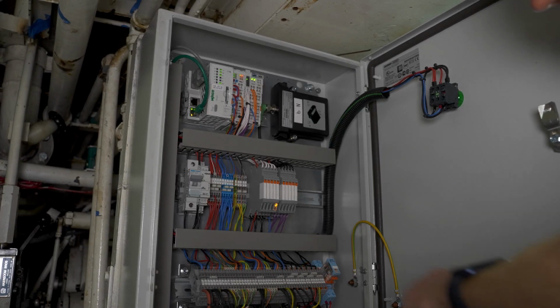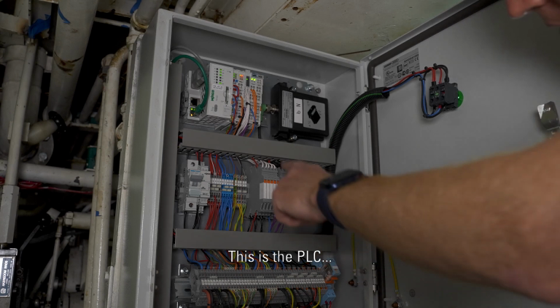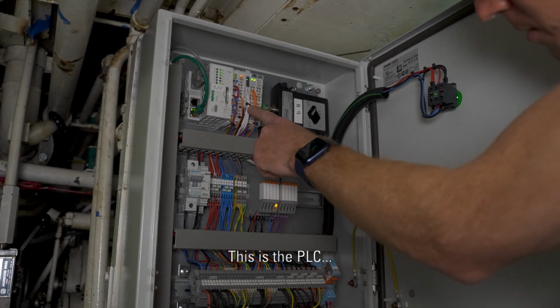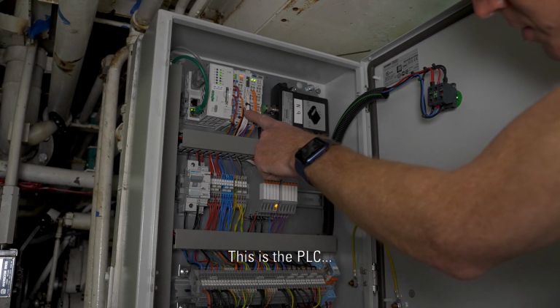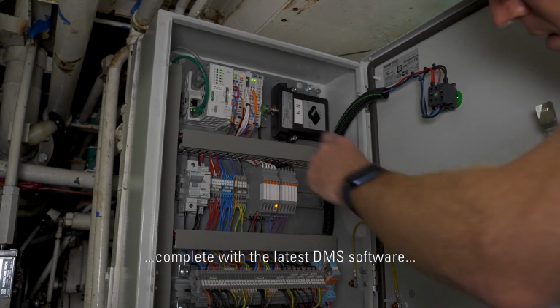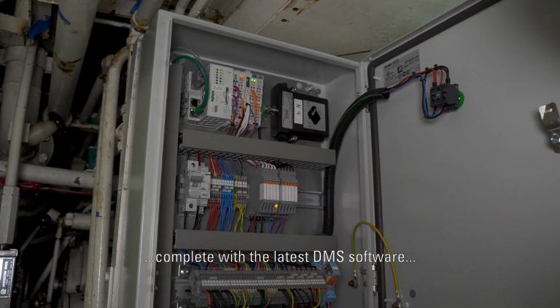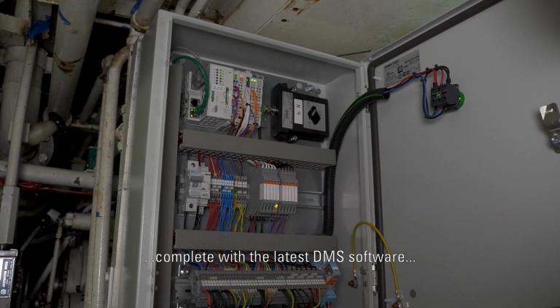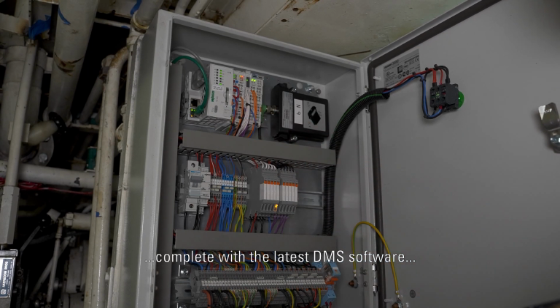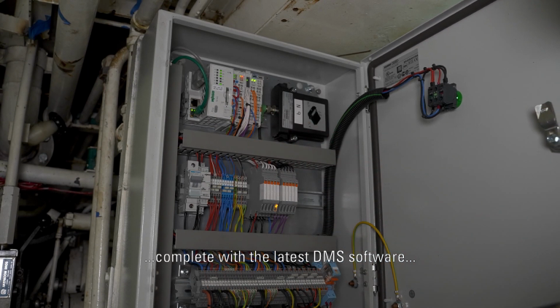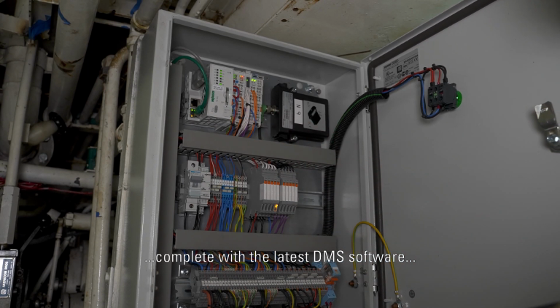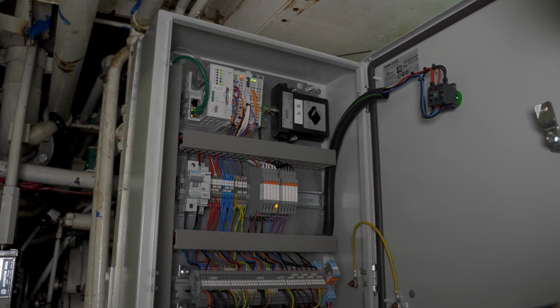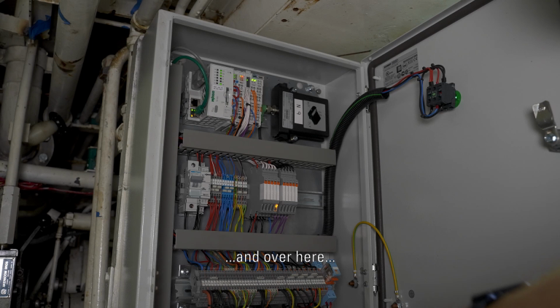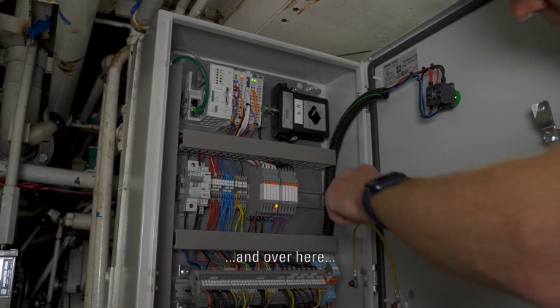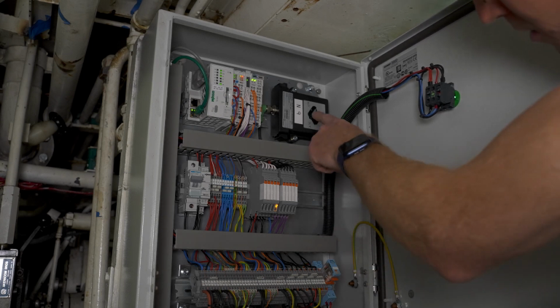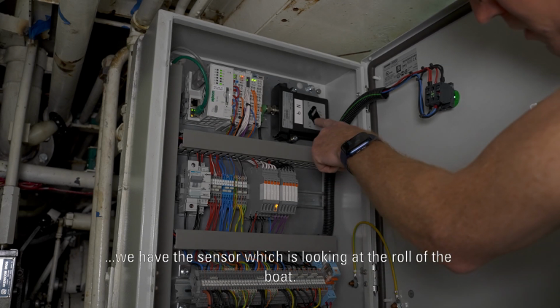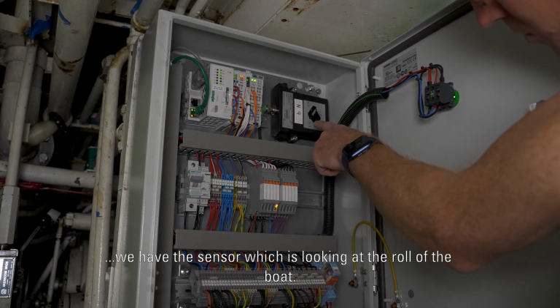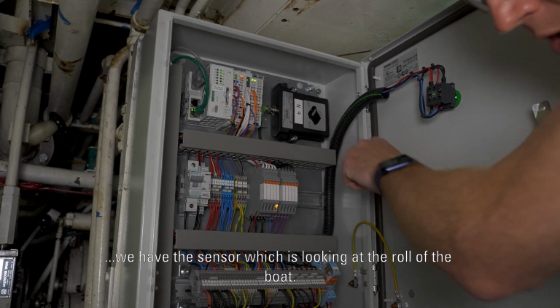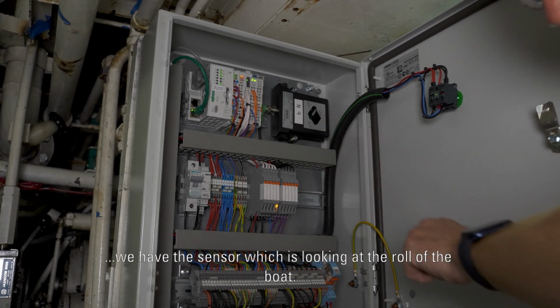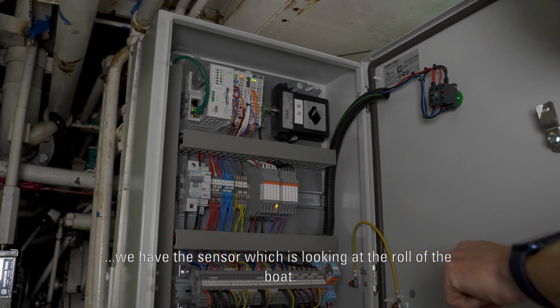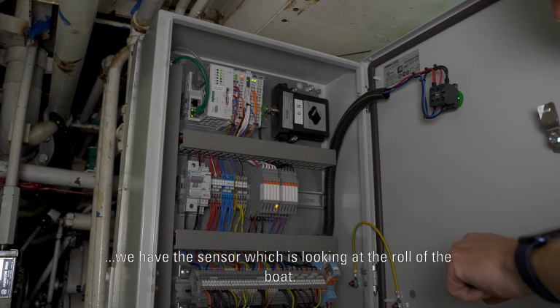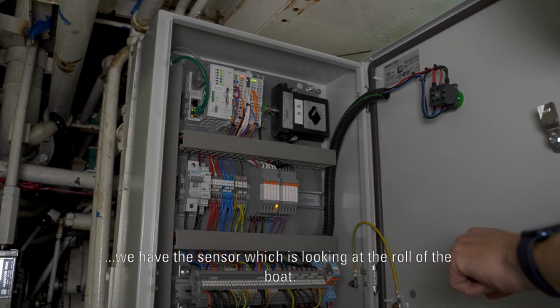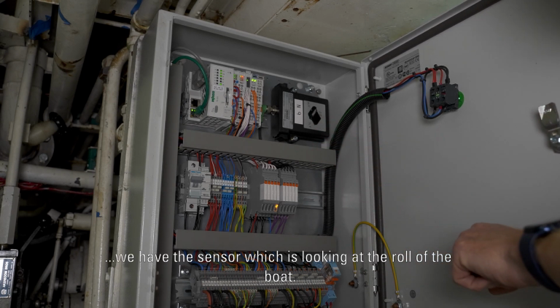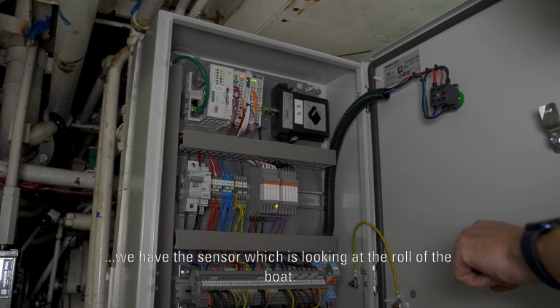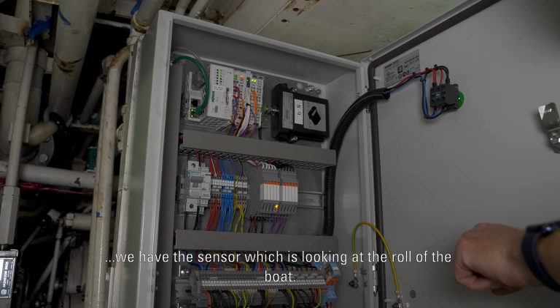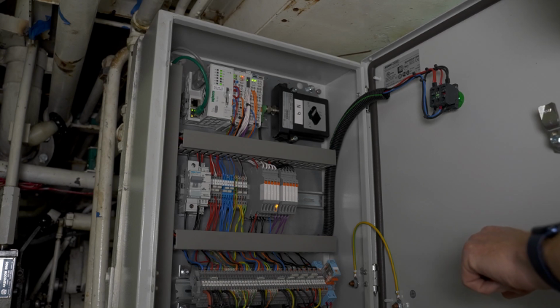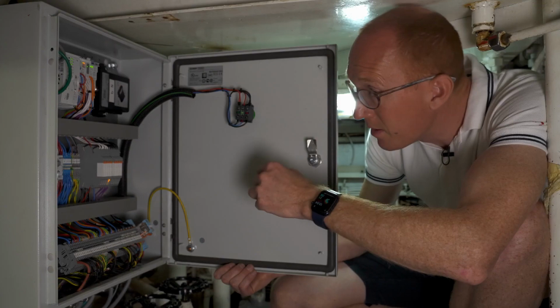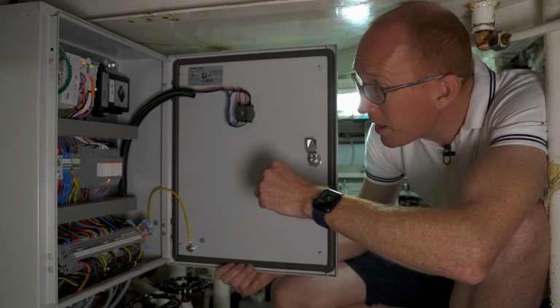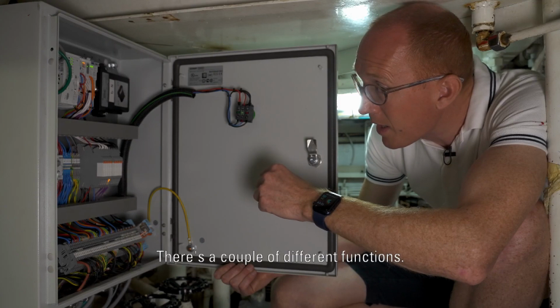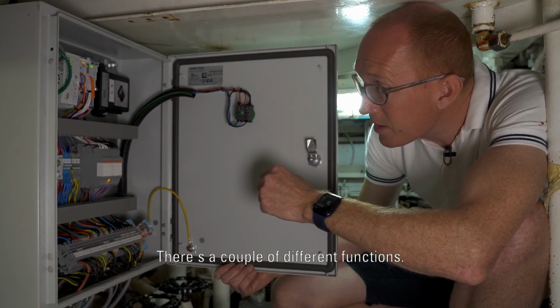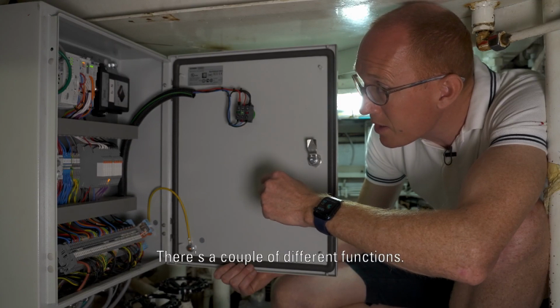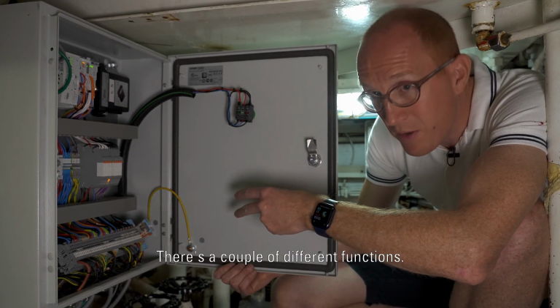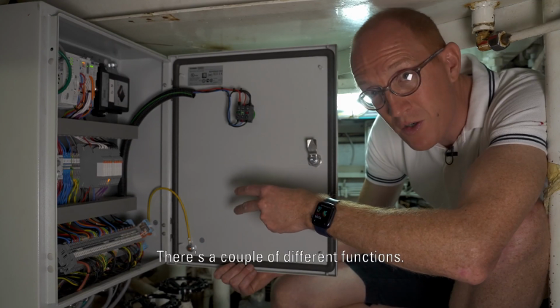This is the PLC which has got the latest DMS software in it, and over here we've got the sensor which is looking at the roll of the boat, and this does a couple of different functions.